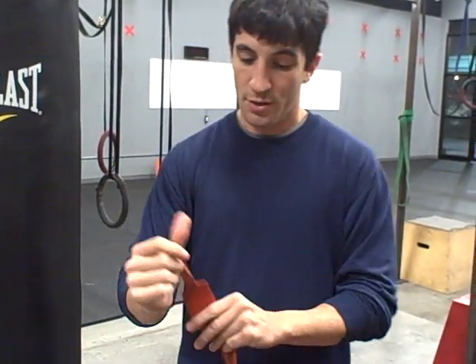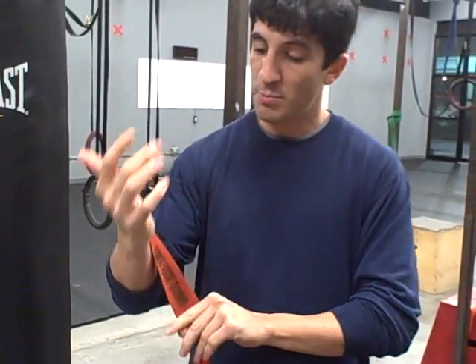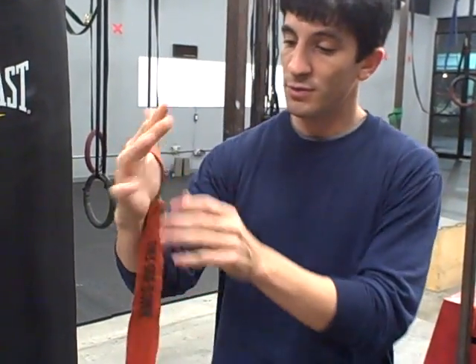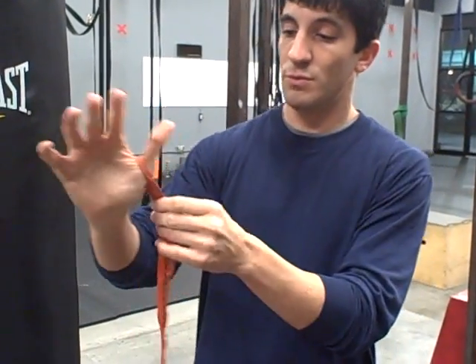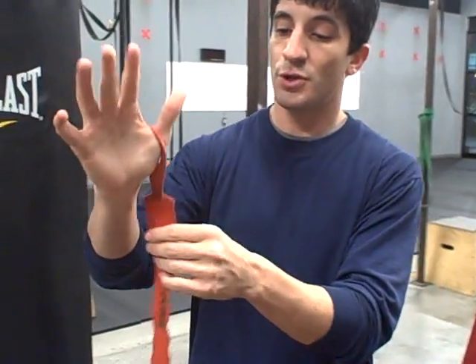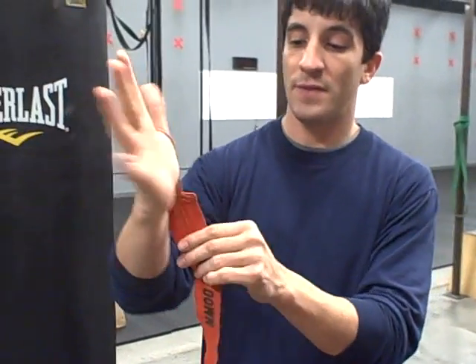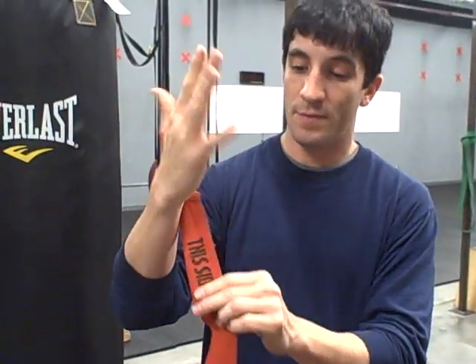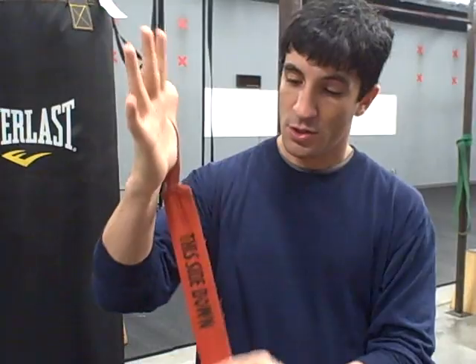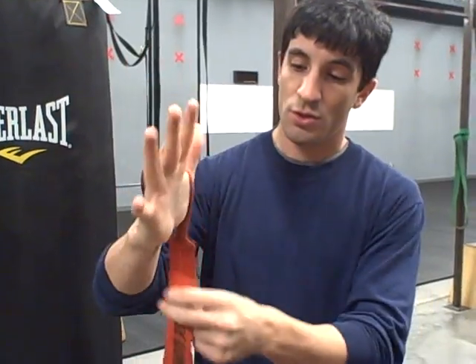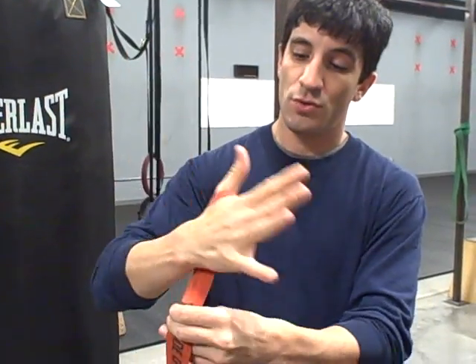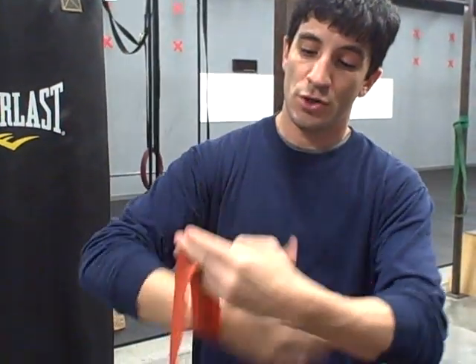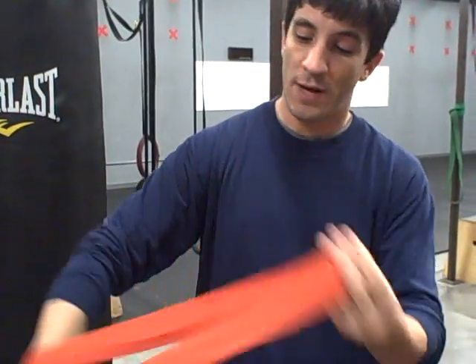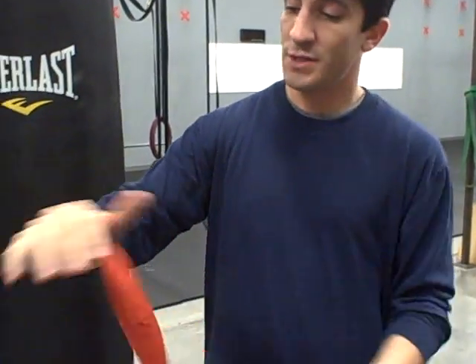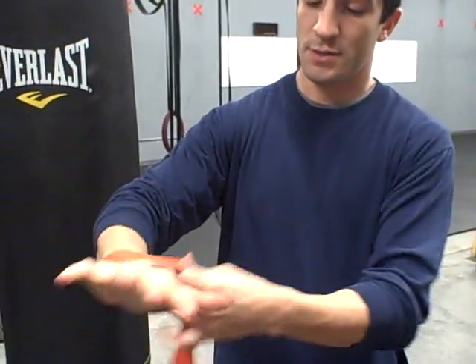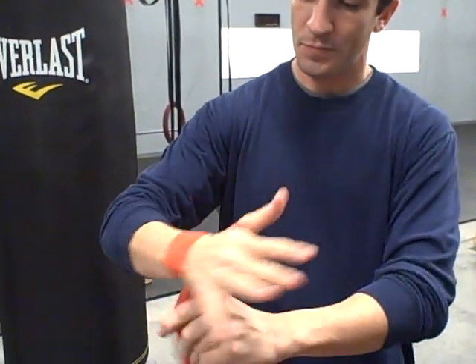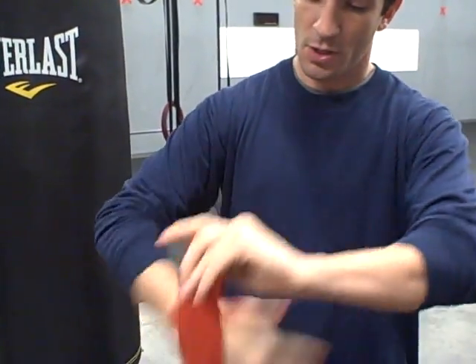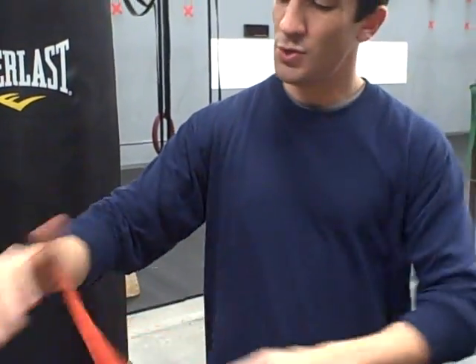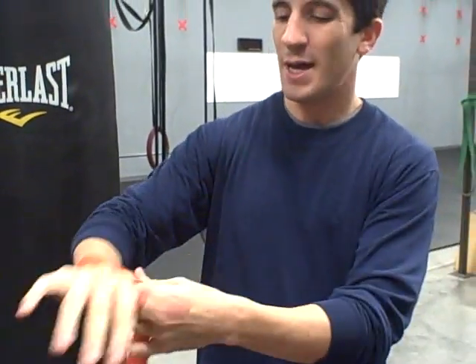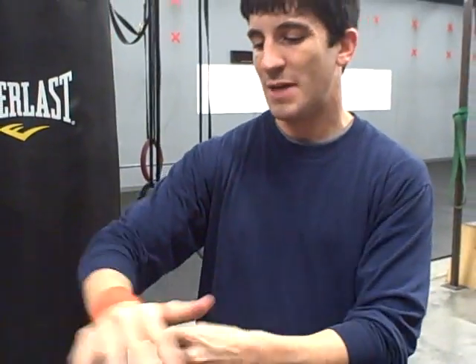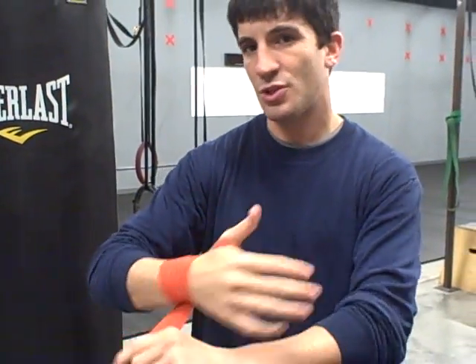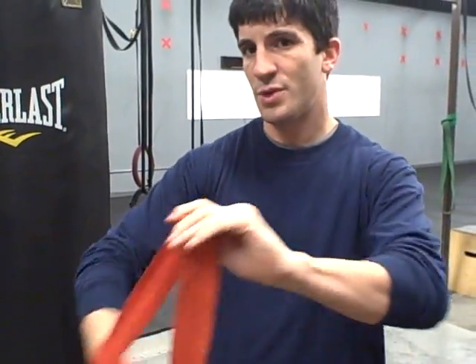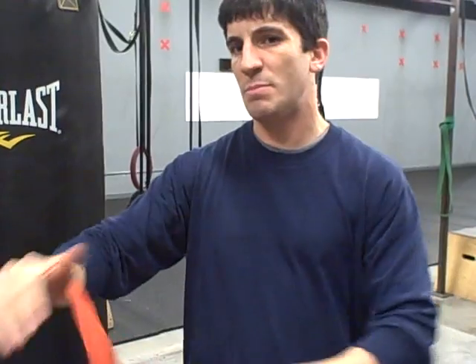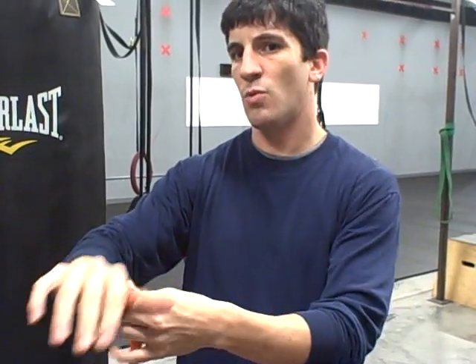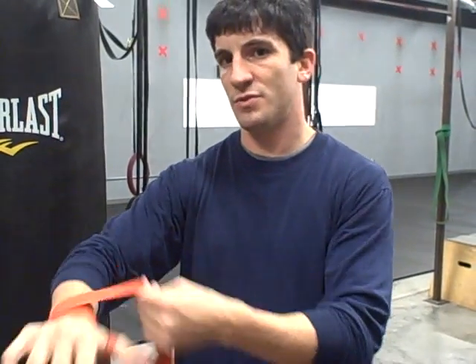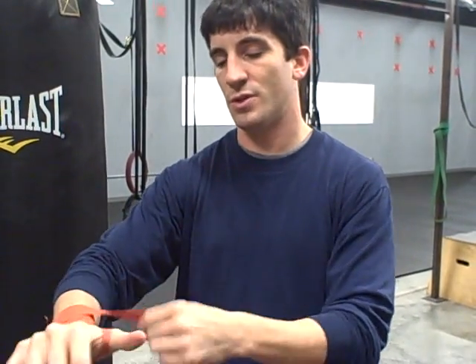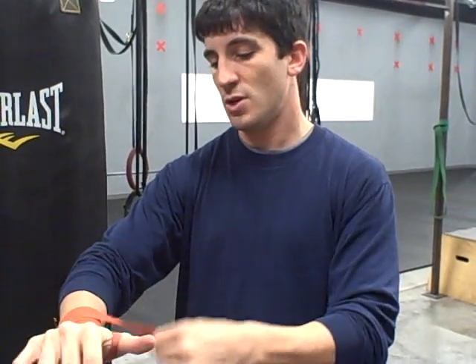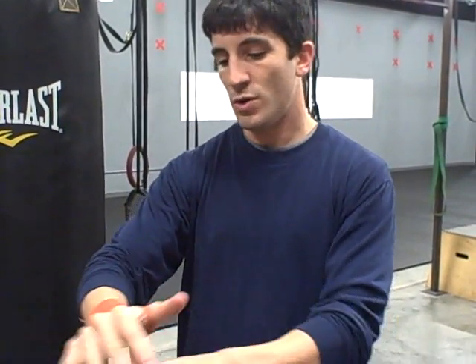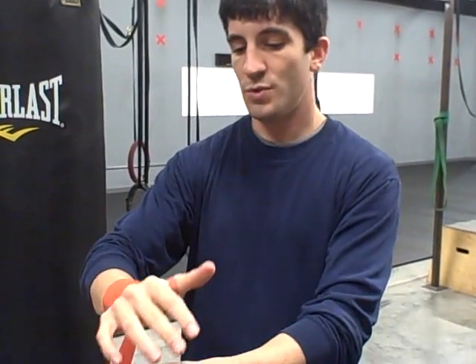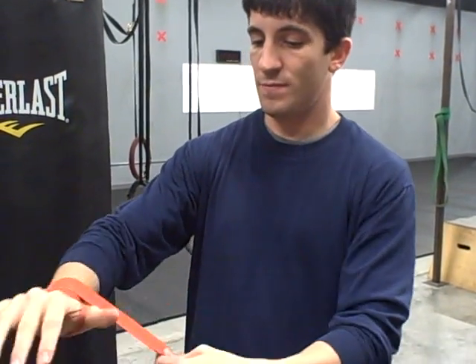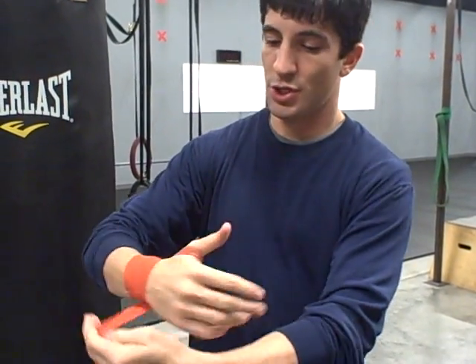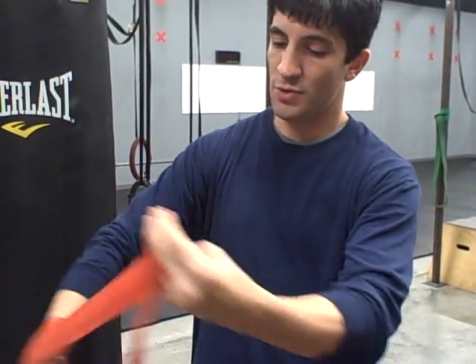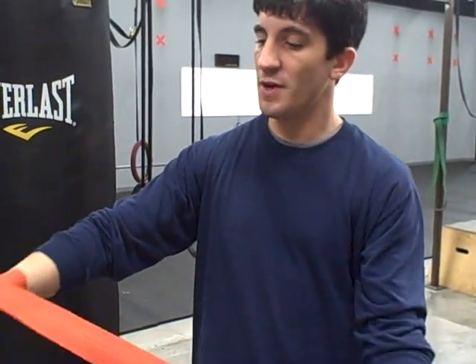The first part, put the hook around the hand. Go around the wrist two times, sometimes you can go three, depending on what feels secure. Once you do that, you're going to go over to the thumb.